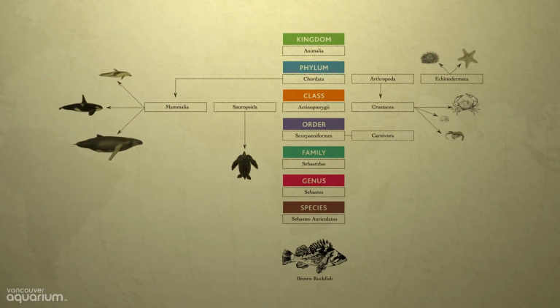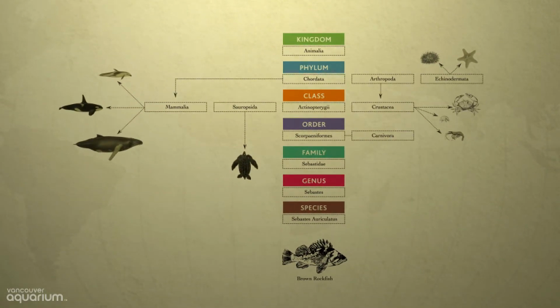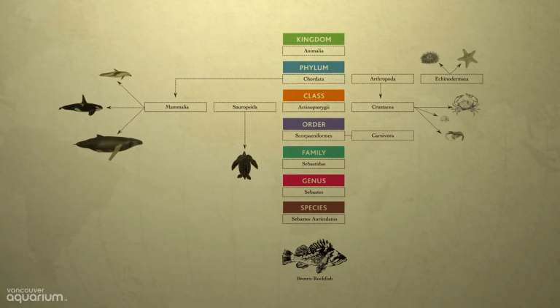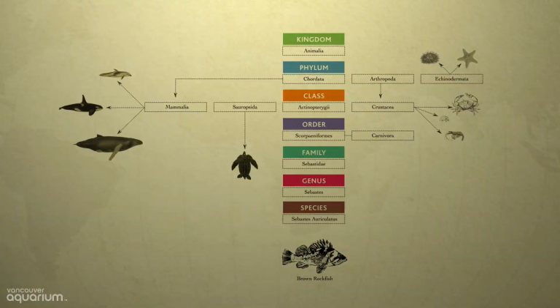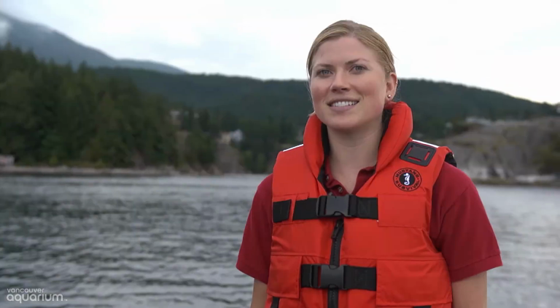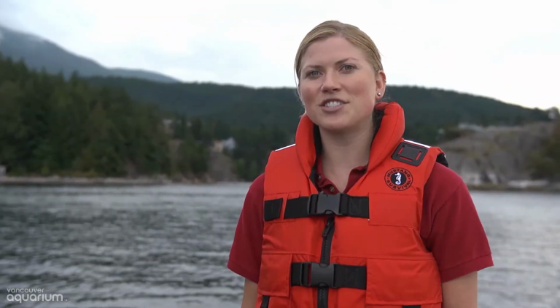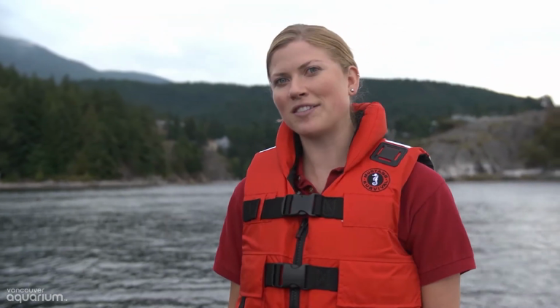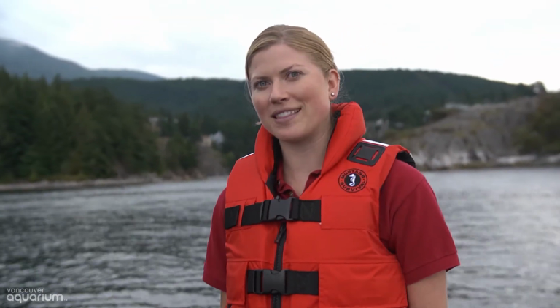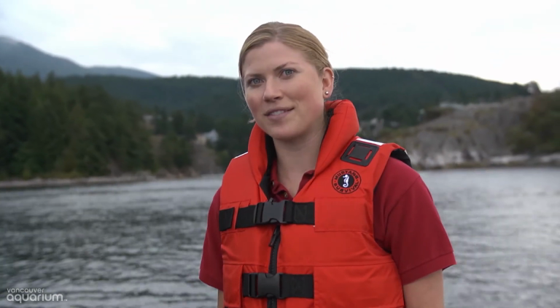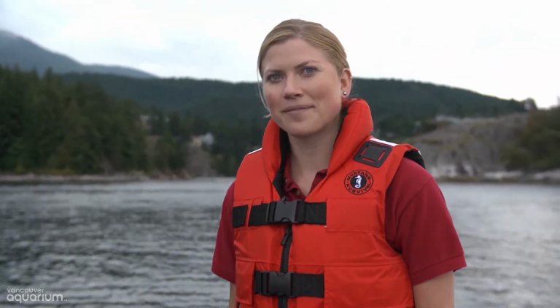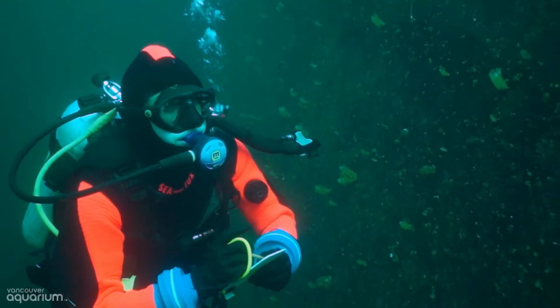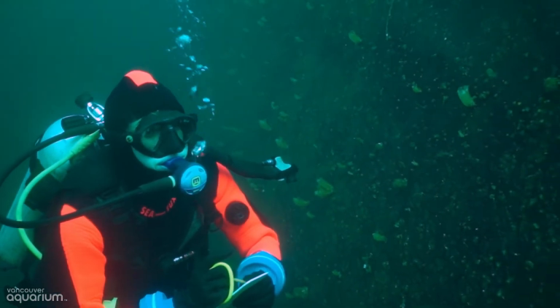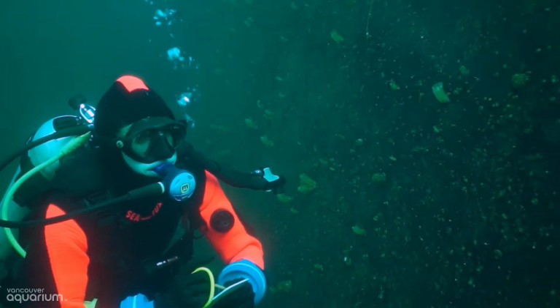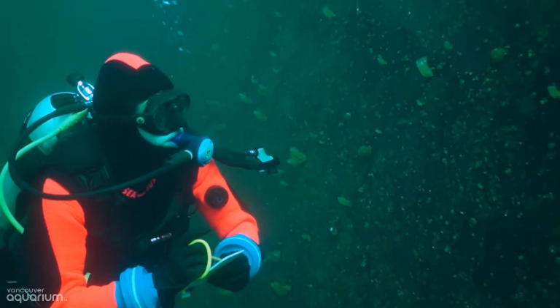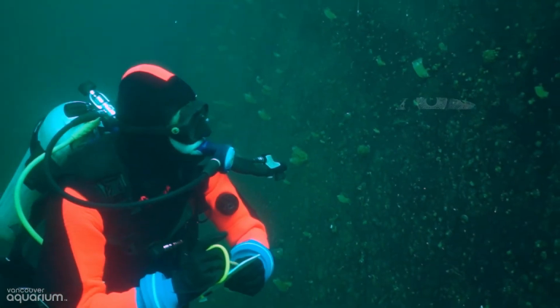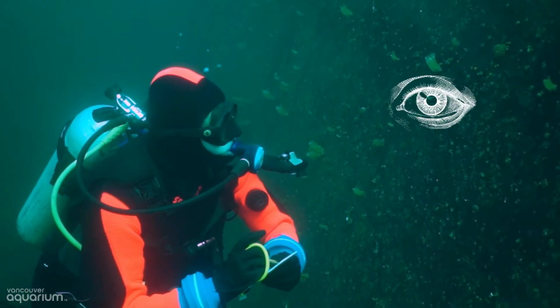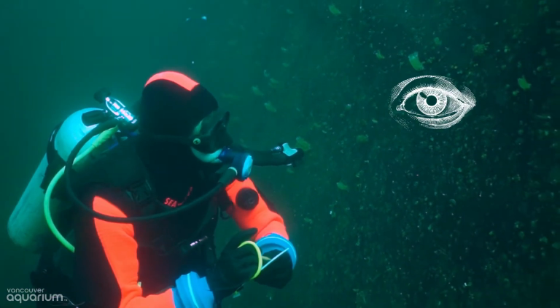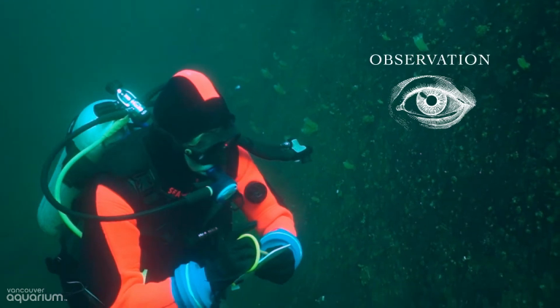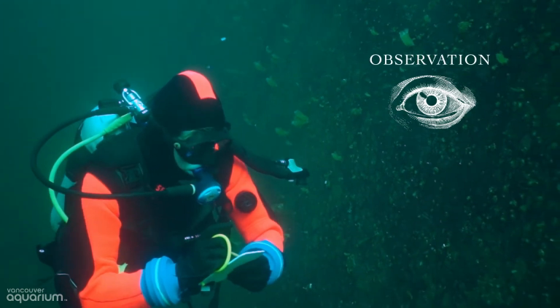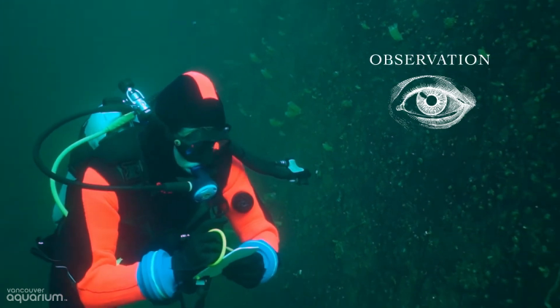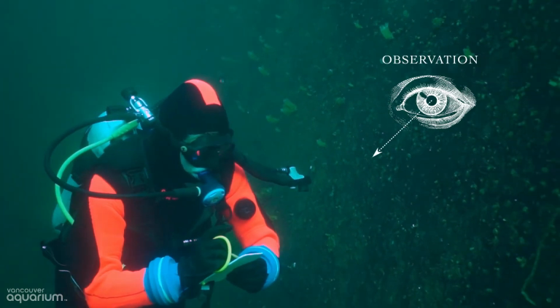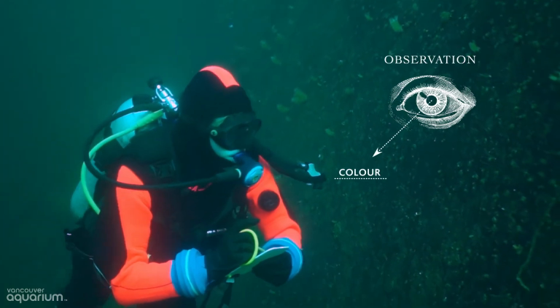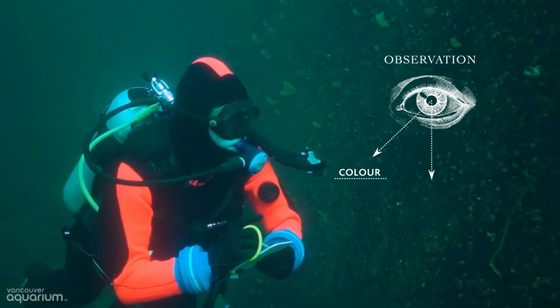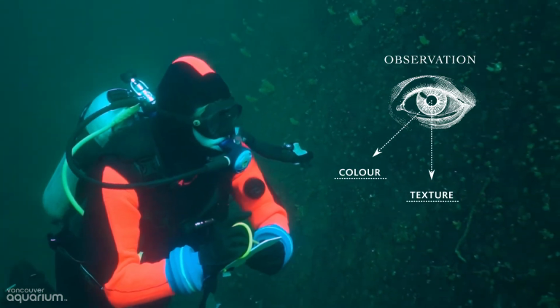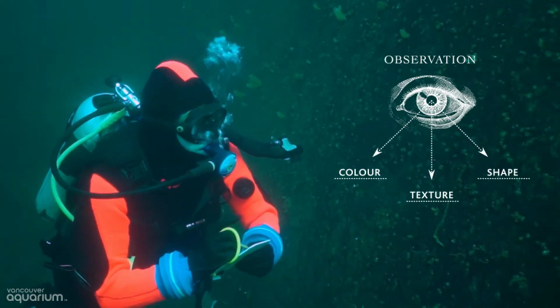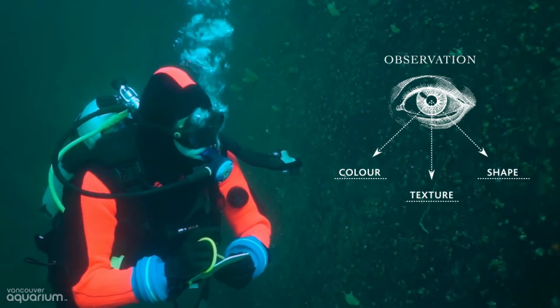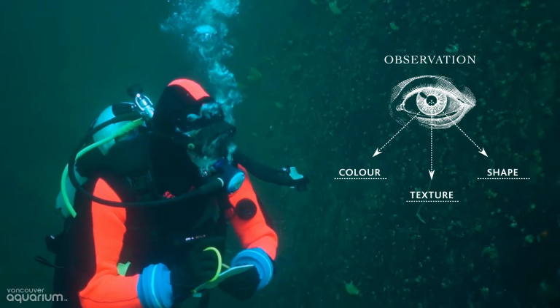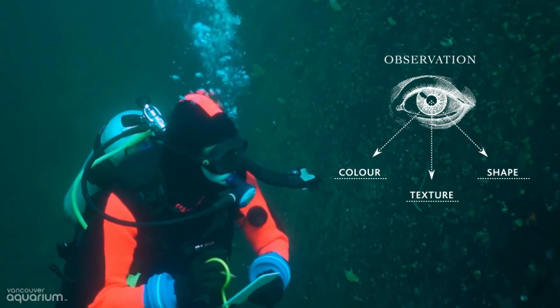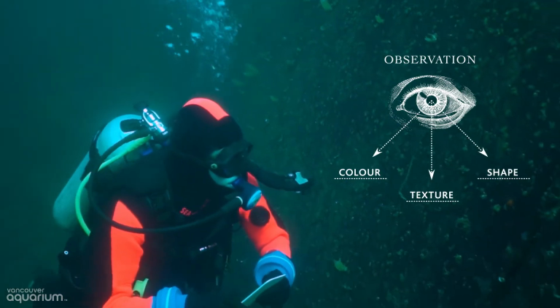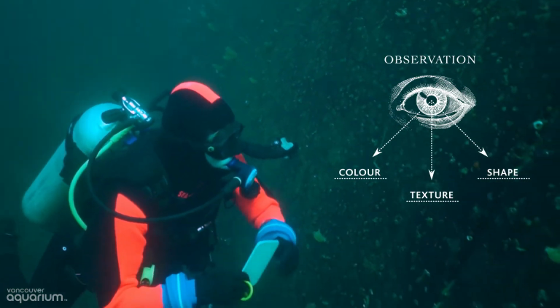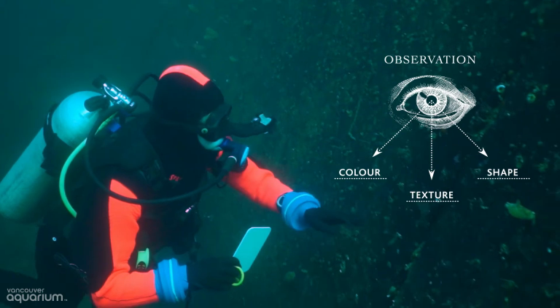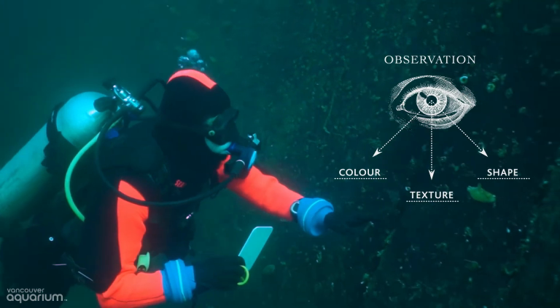I'm going to put my knowledge to the test and see just what lives beneath these waves. An important part of taxonomy is observation: what is the color, texture, and shape? What kind of identifying features does an animal have?